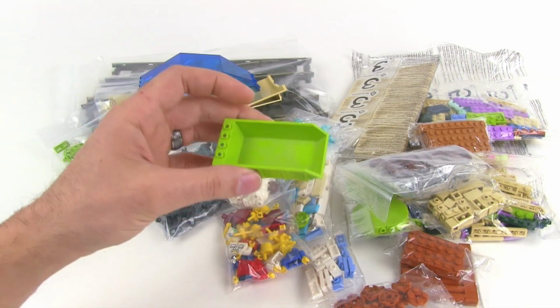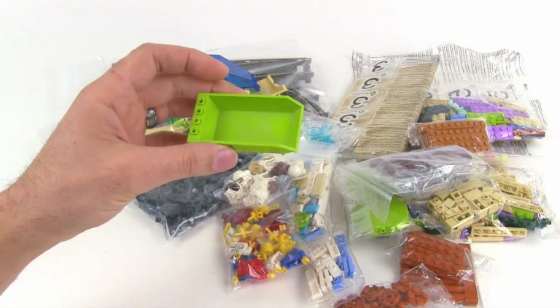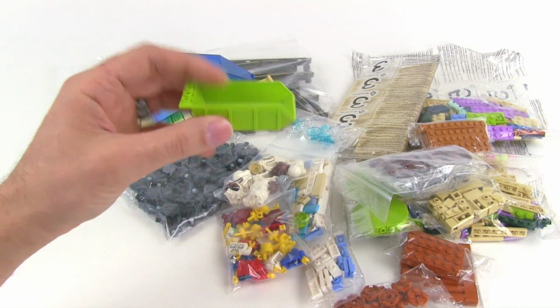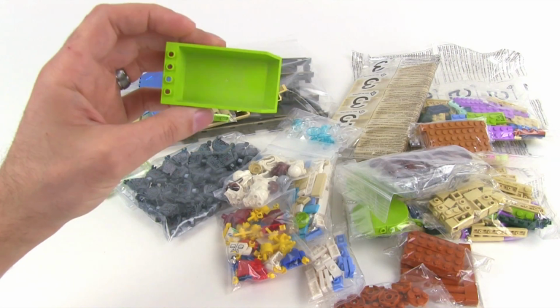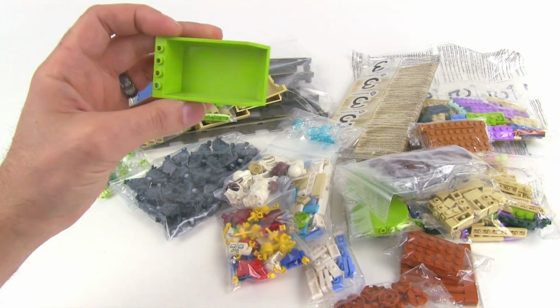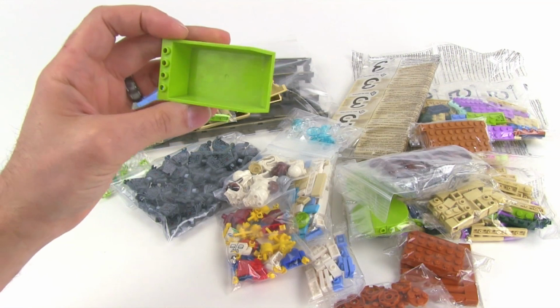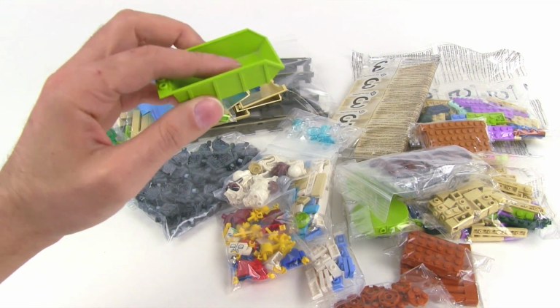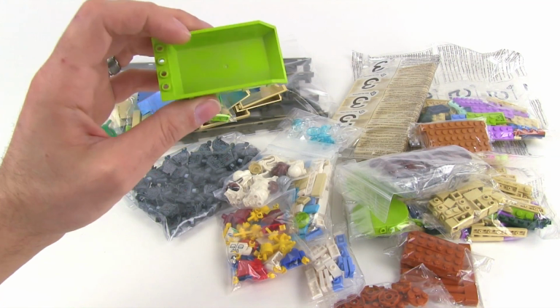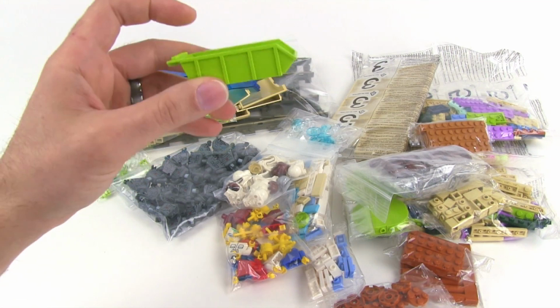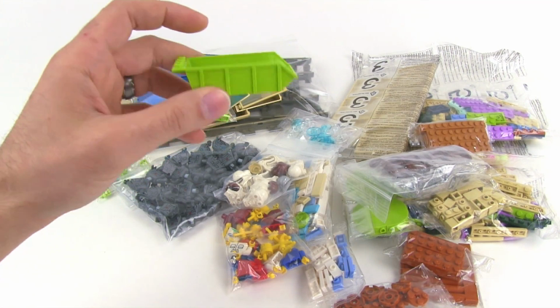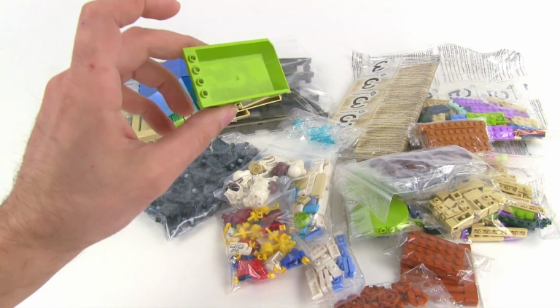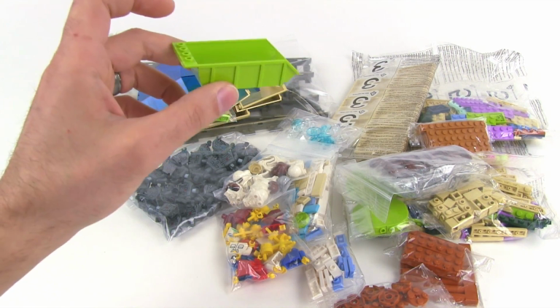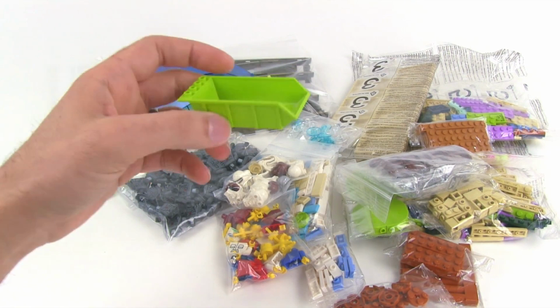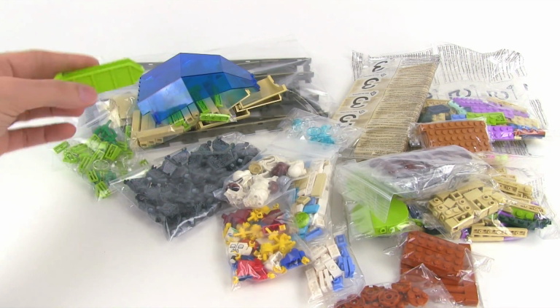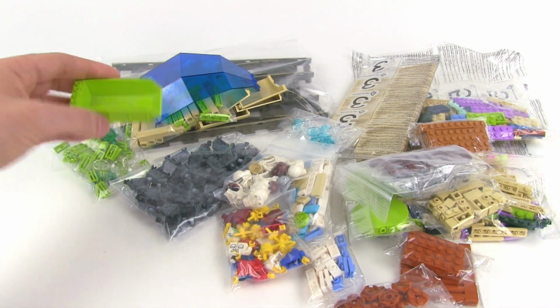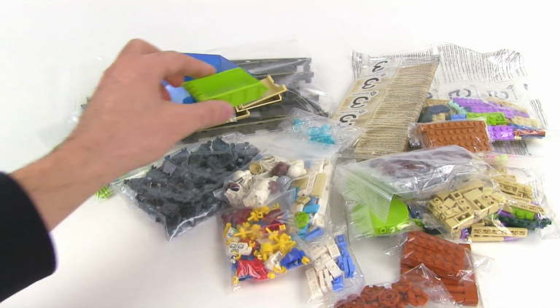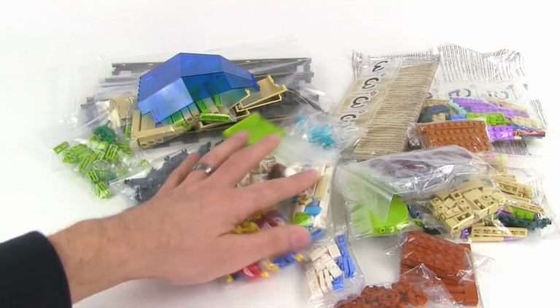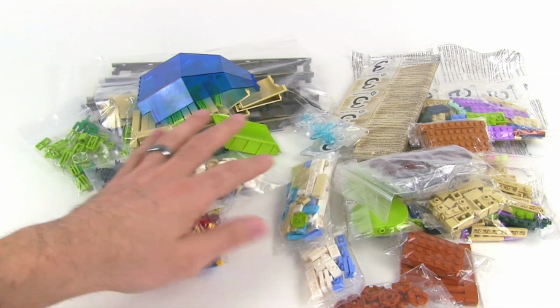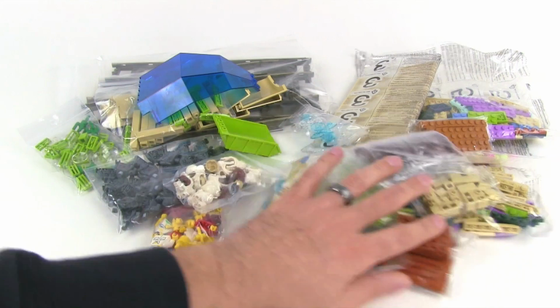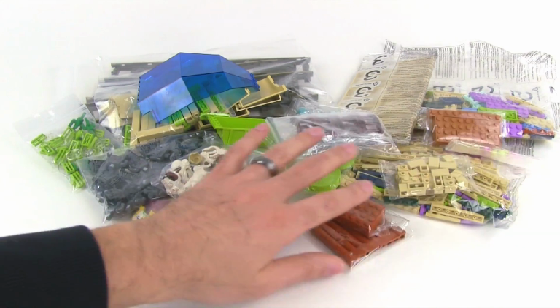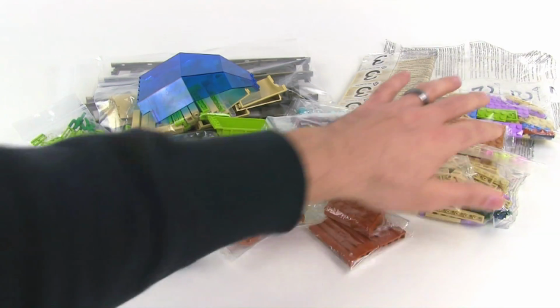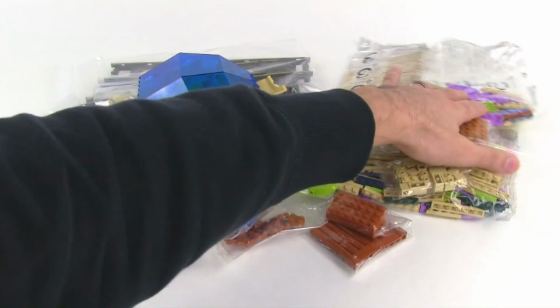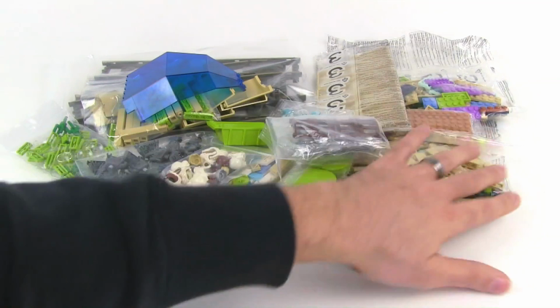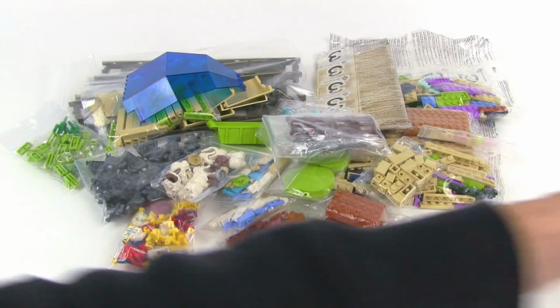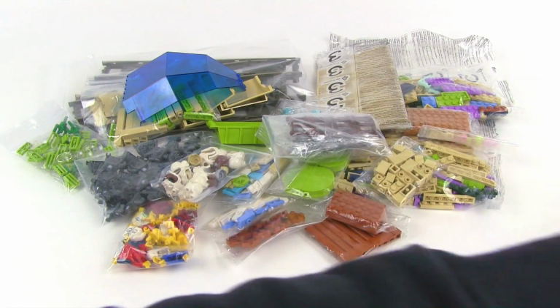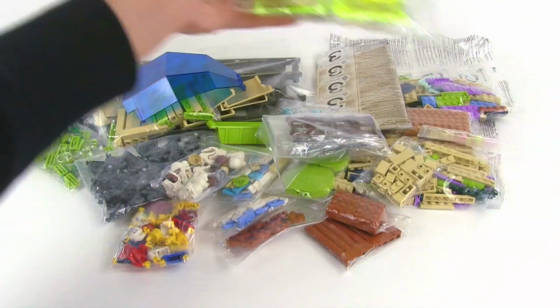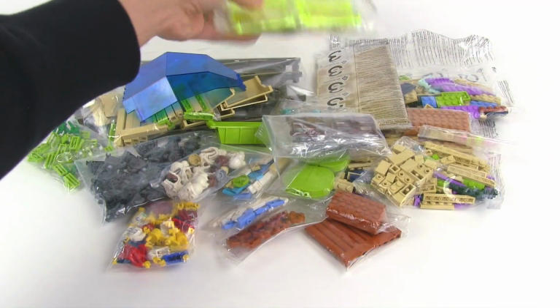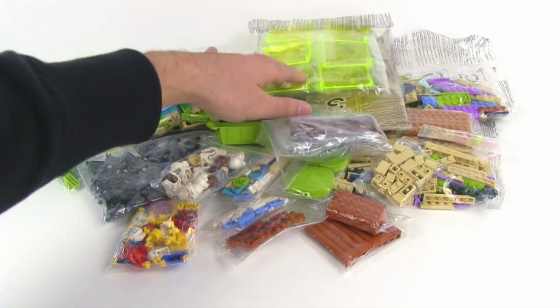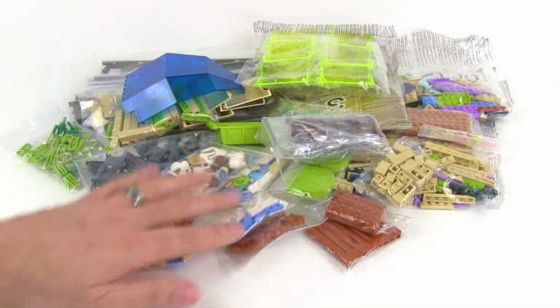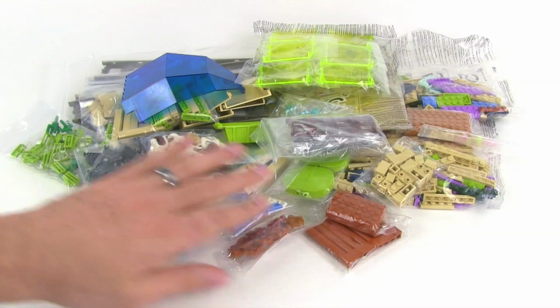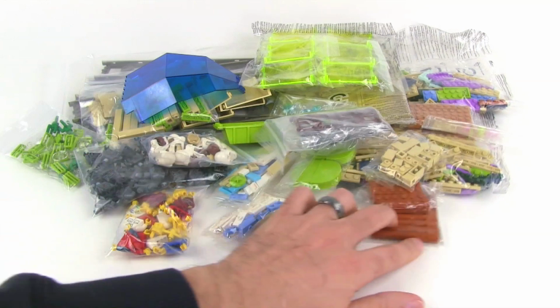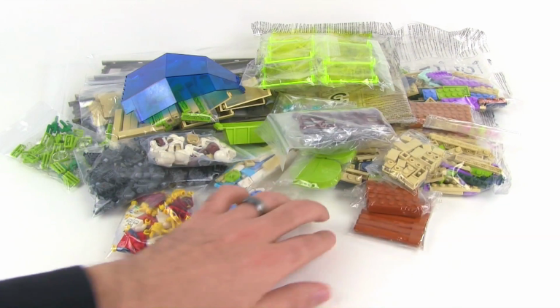Got this tipper bucket too — a little dusty there, but I like that color and it could be something a little different for adding a nice little dump truck to my construction crew.